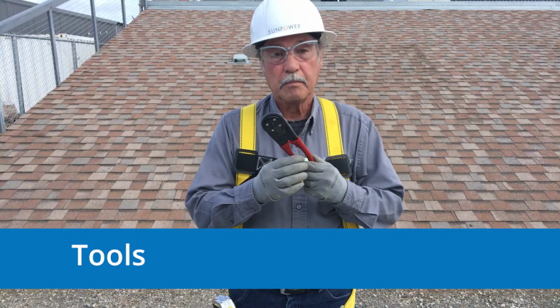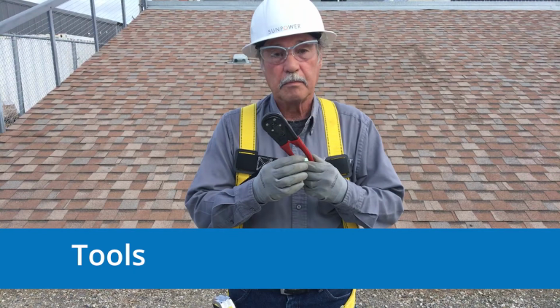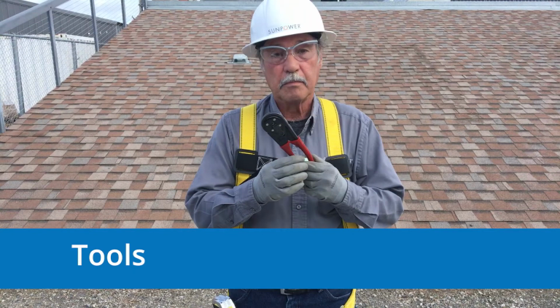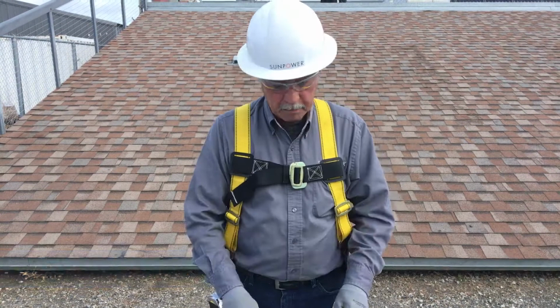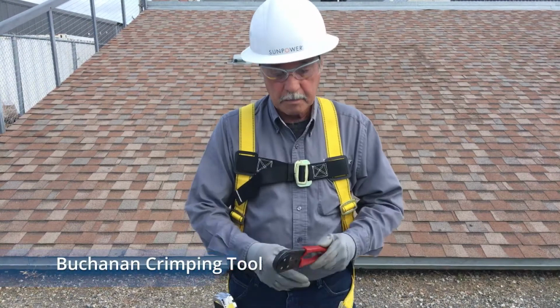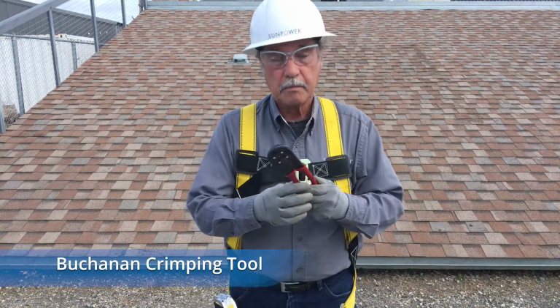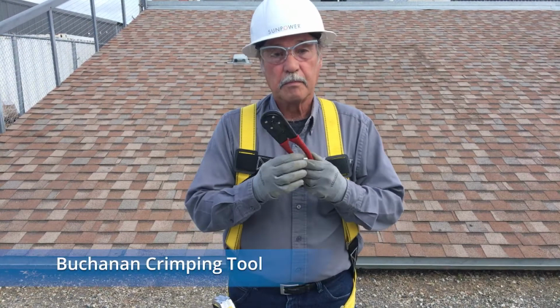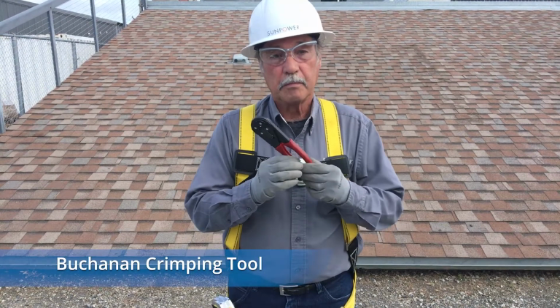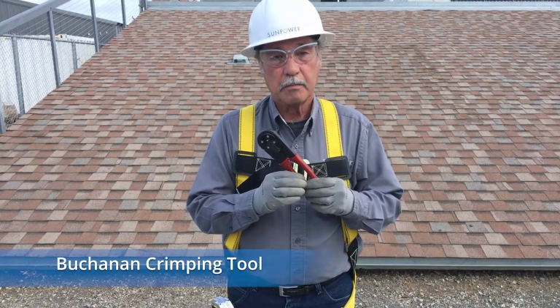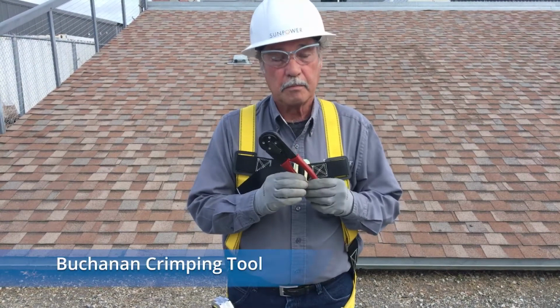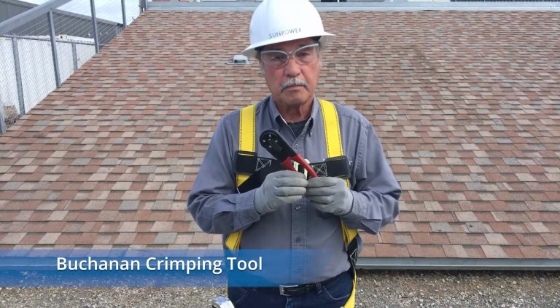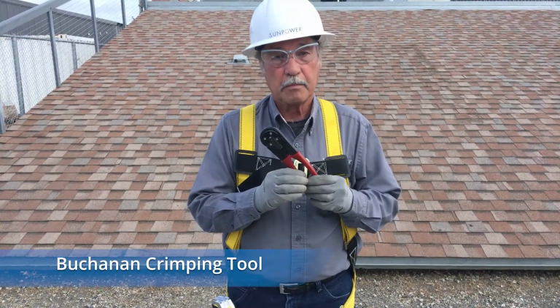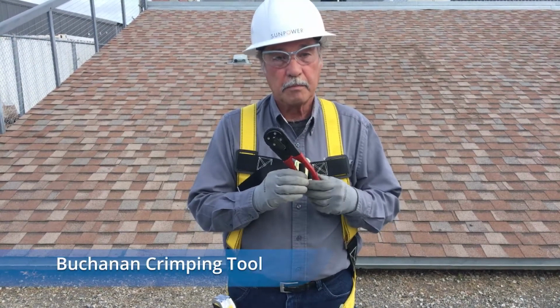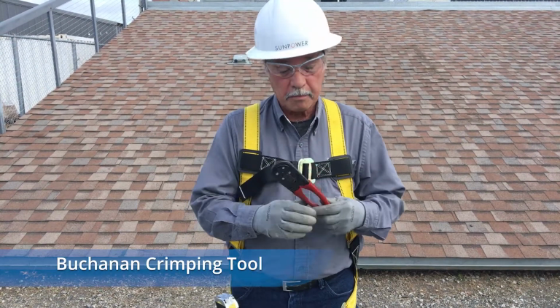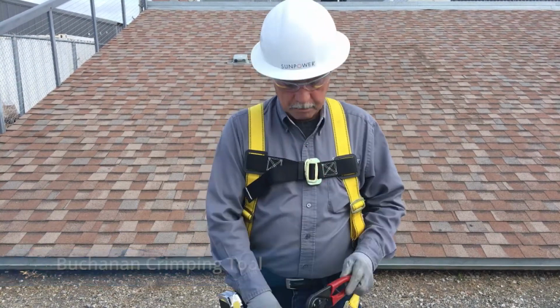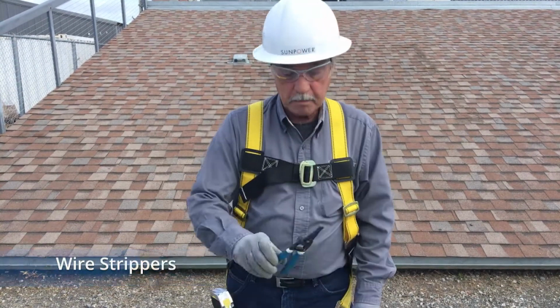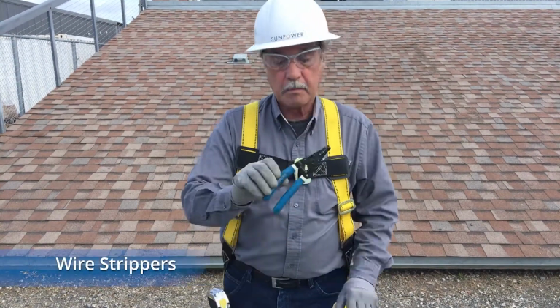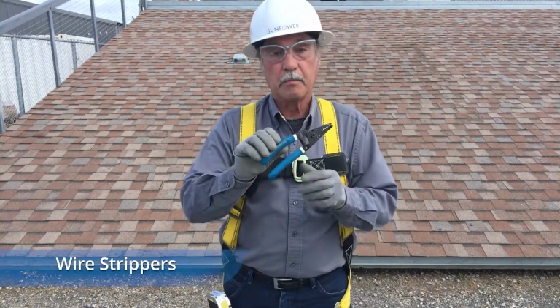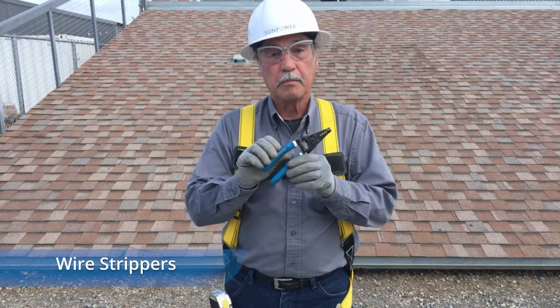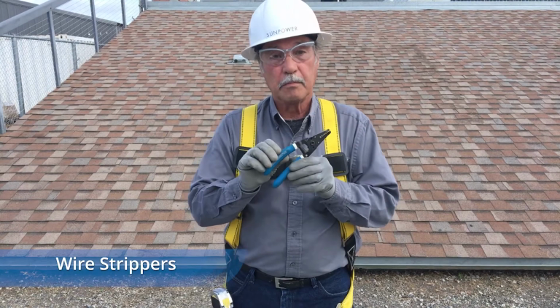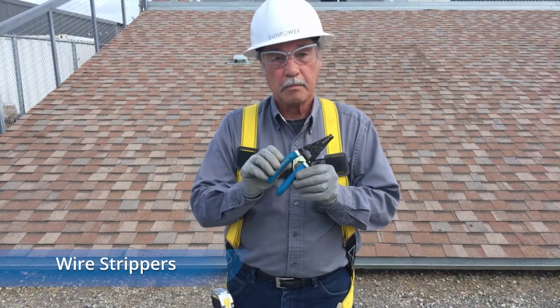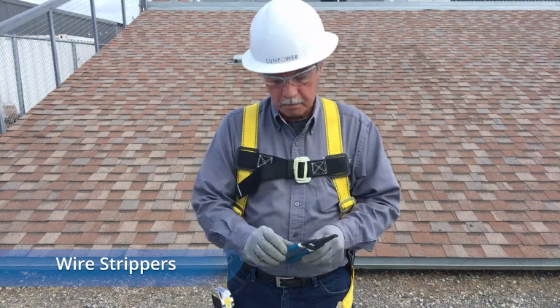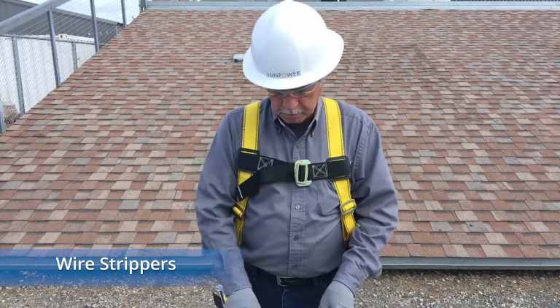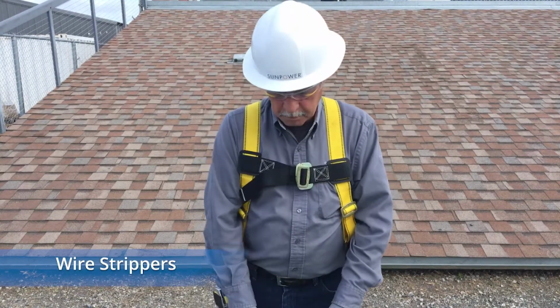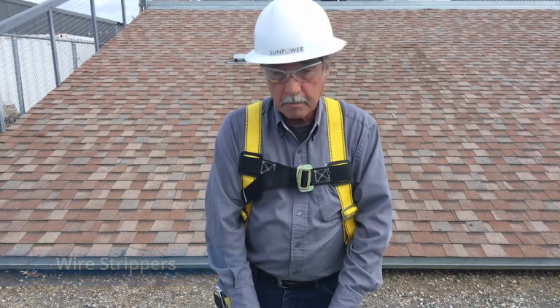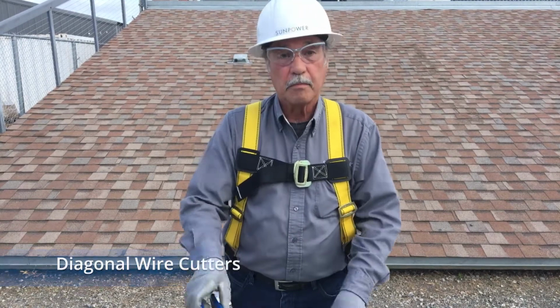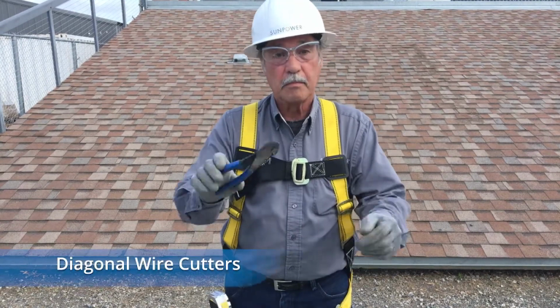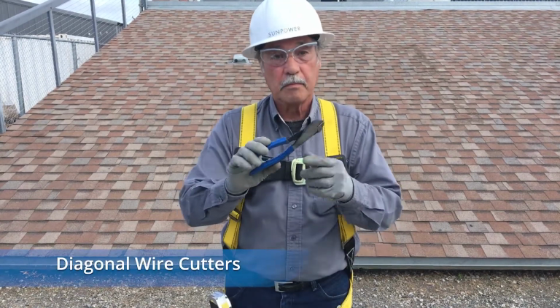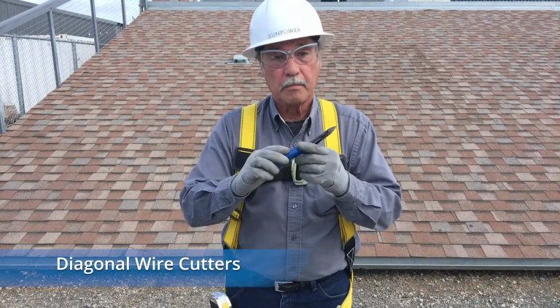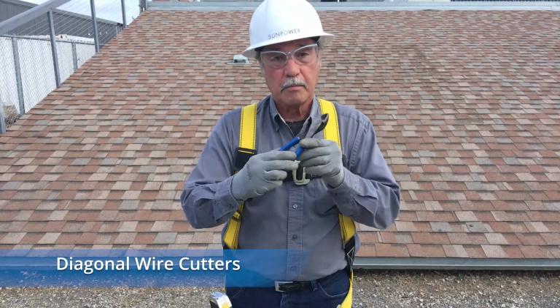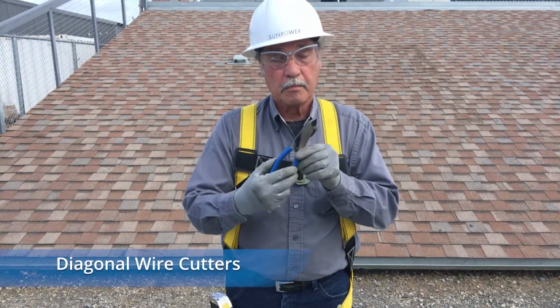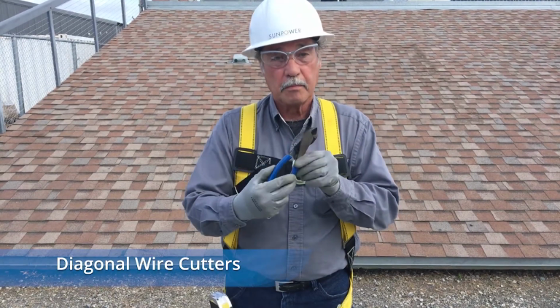You will also need a few tools, including the Buchanan crimping tool, a pair of wire strippers, and a pair of diagonal wire cutters.